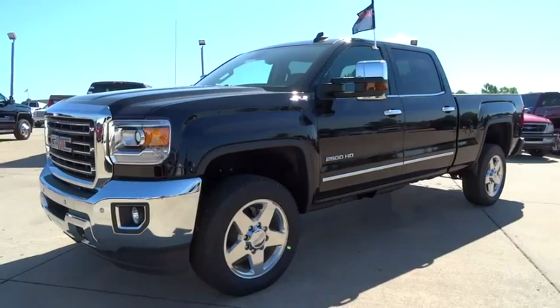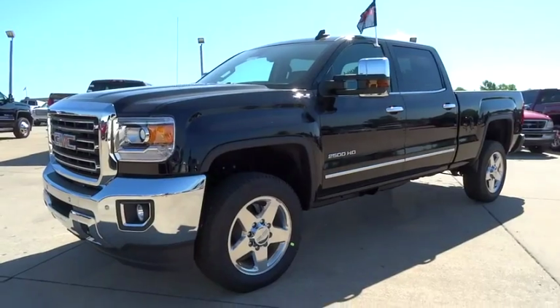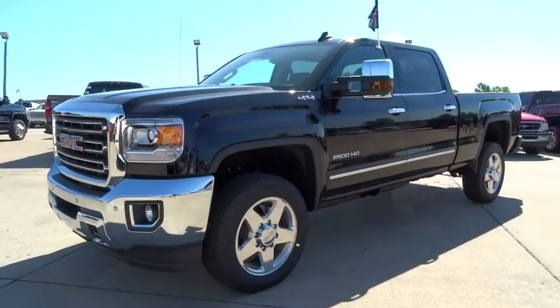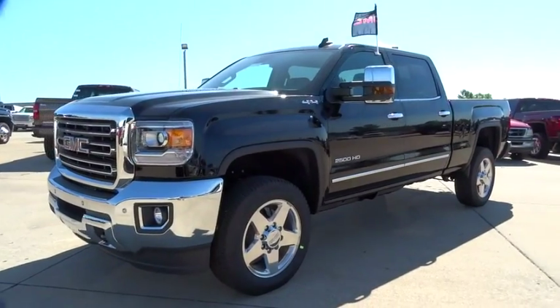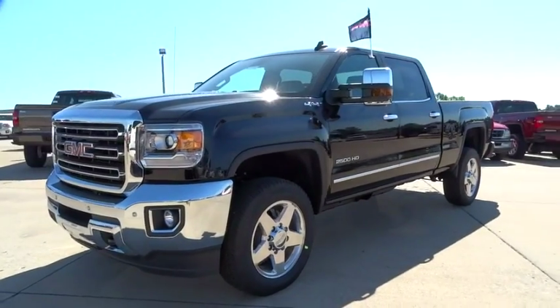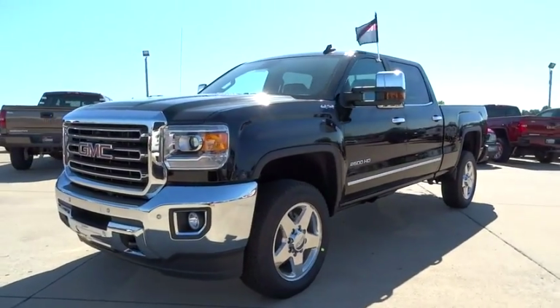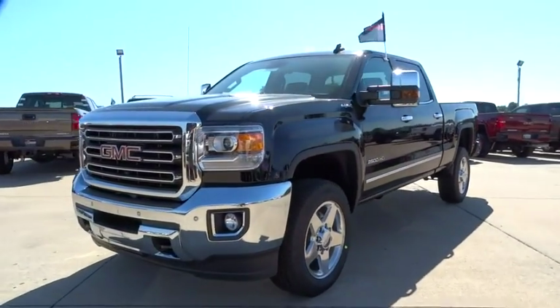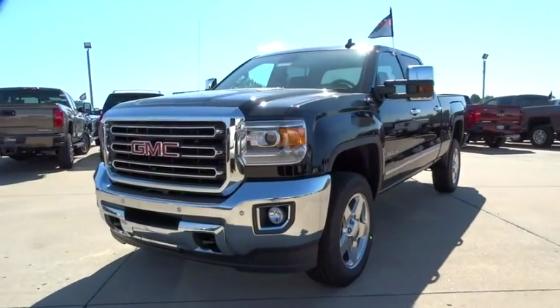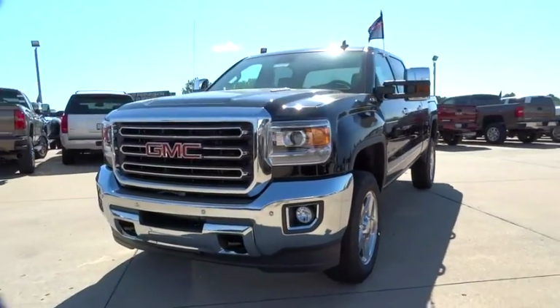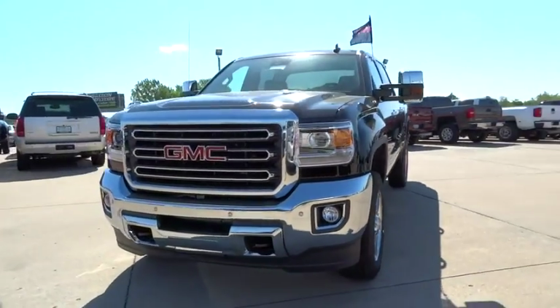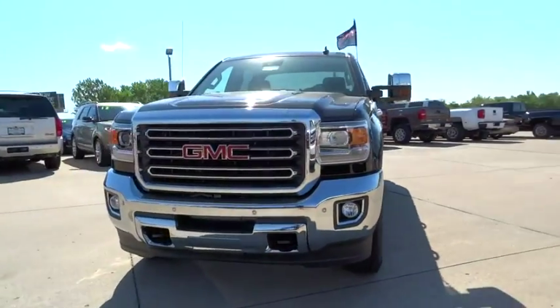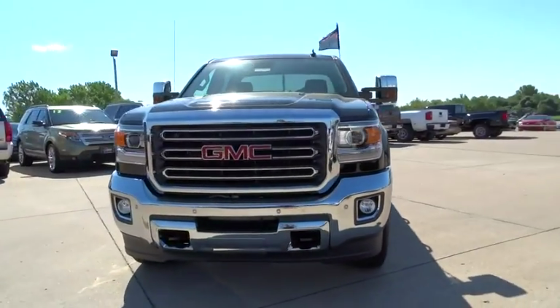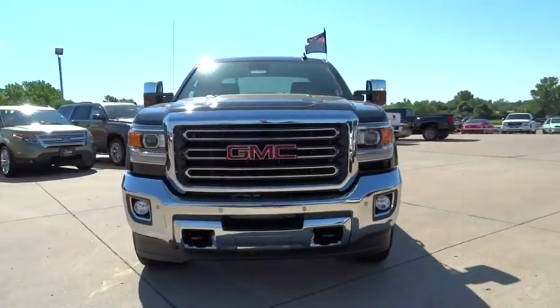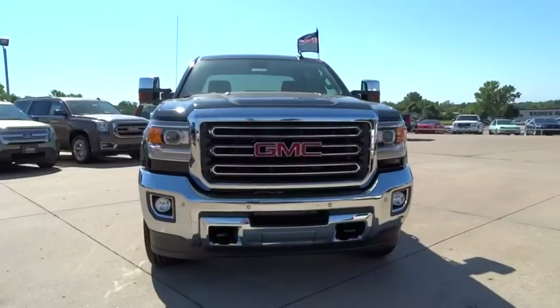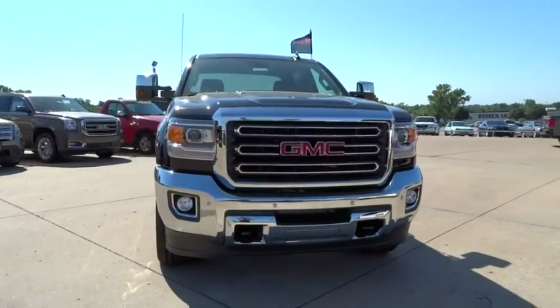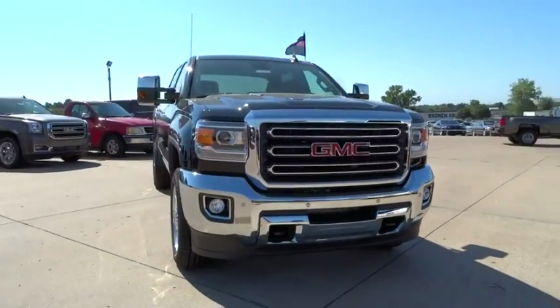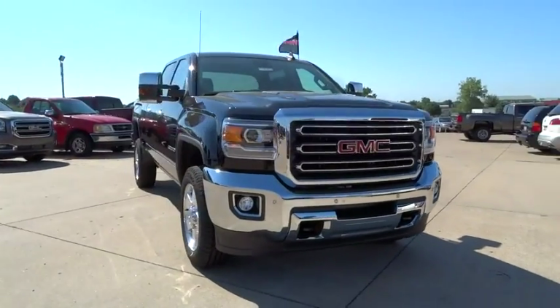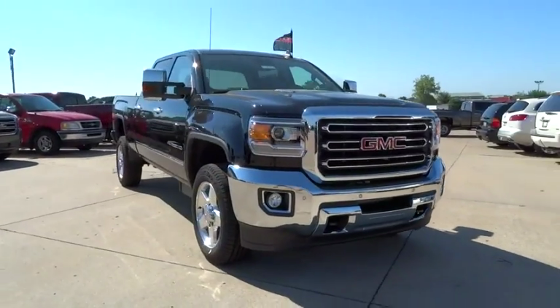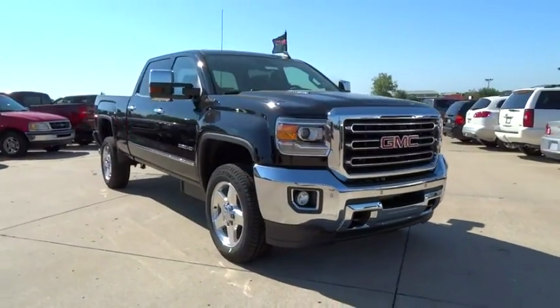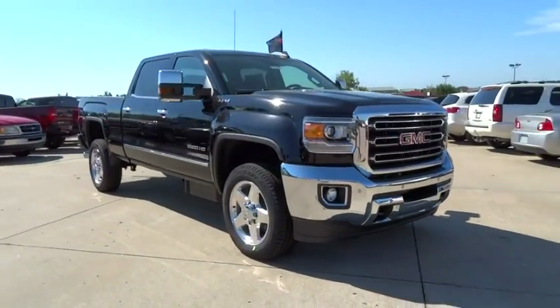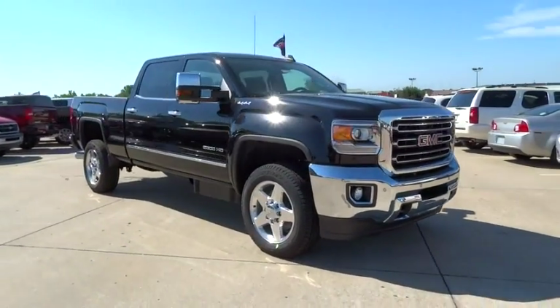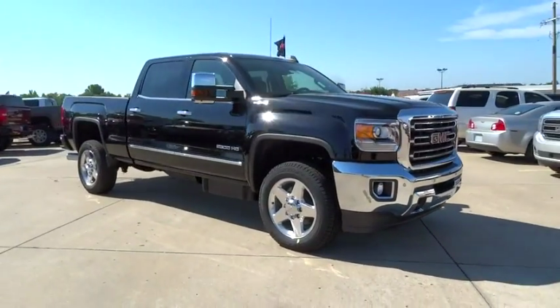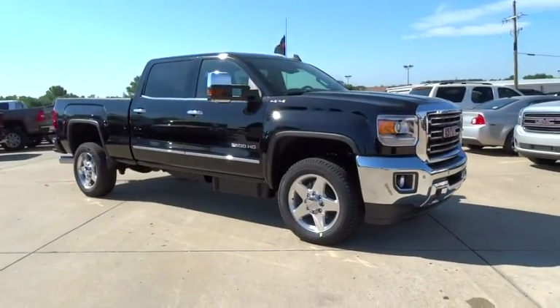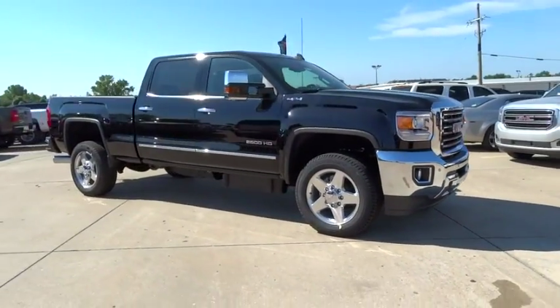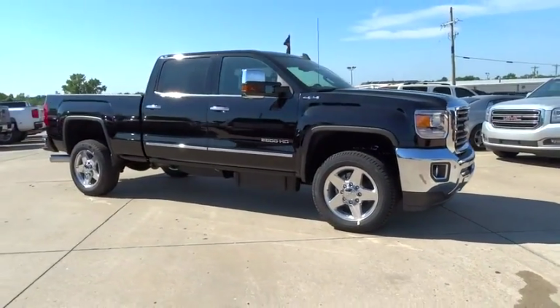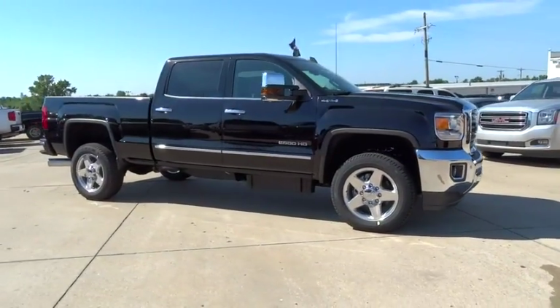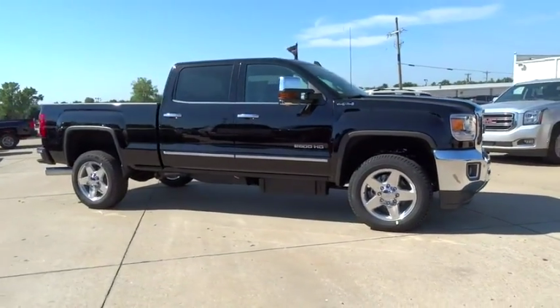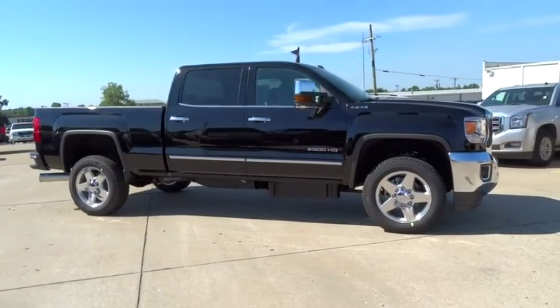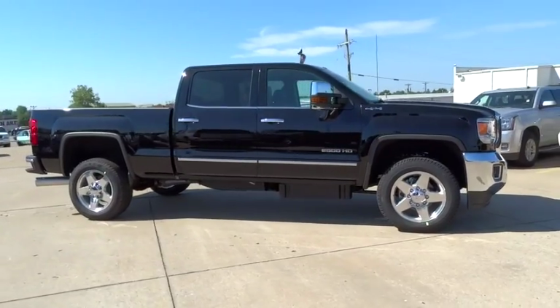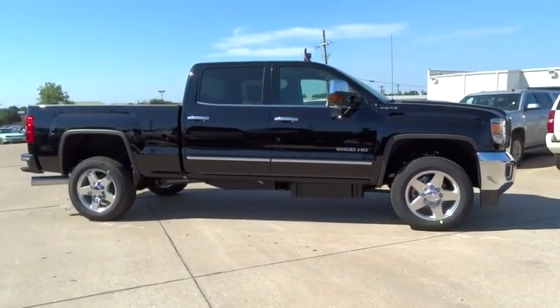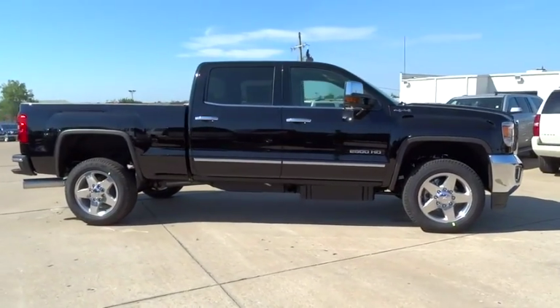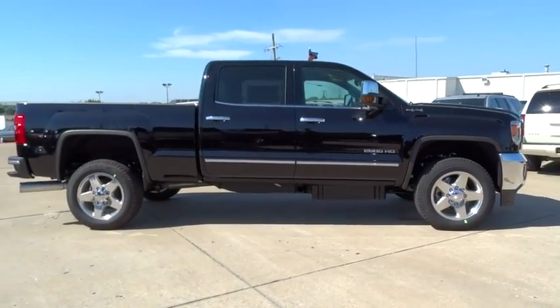2015 Sierra 2500 HD. The GMC Sierra 2500 HD has all your workhorse basics covered. No worries here. Here are some of this vehicle's great options.